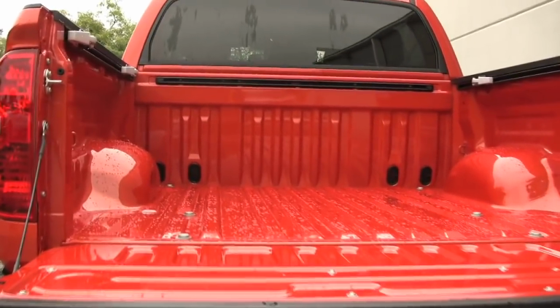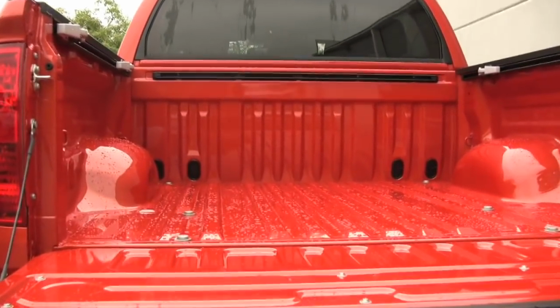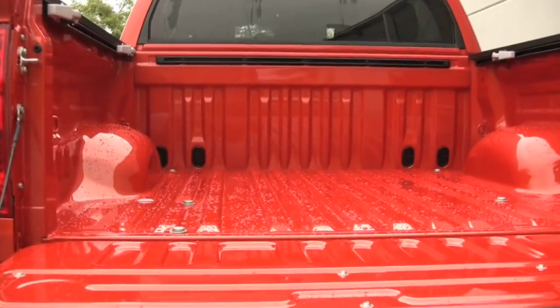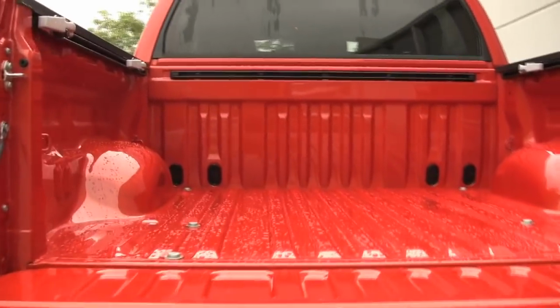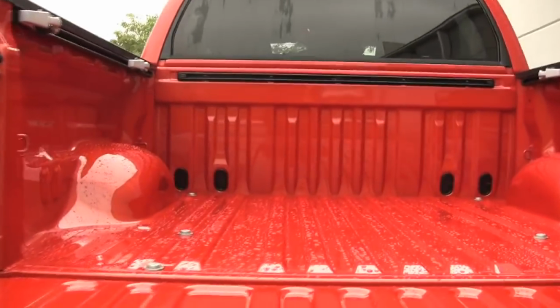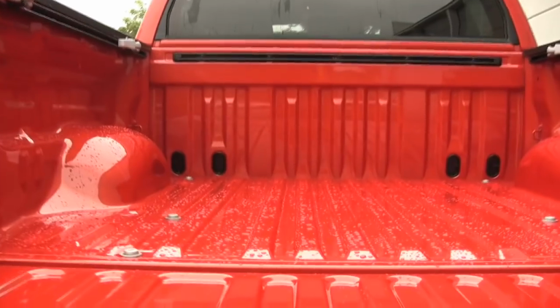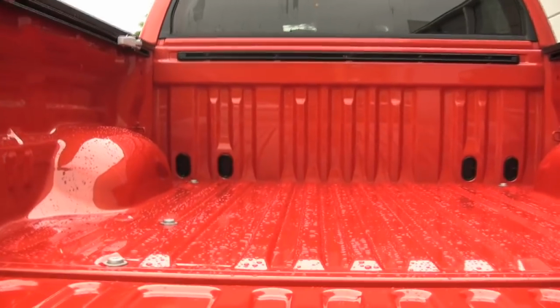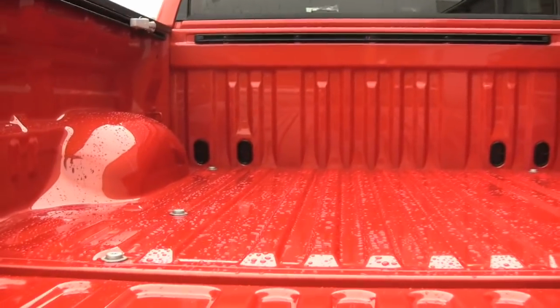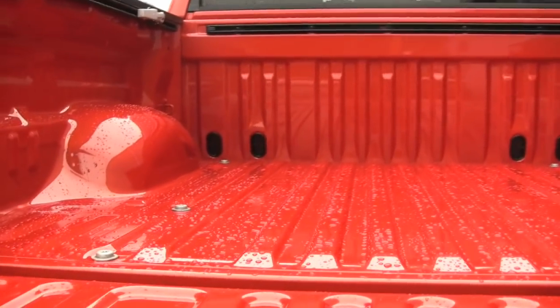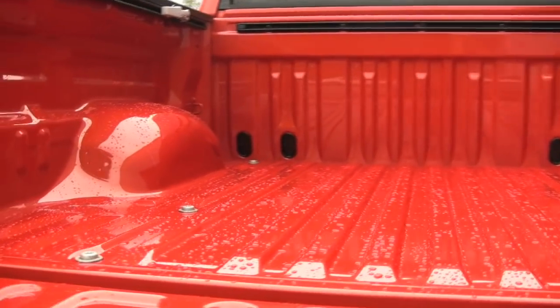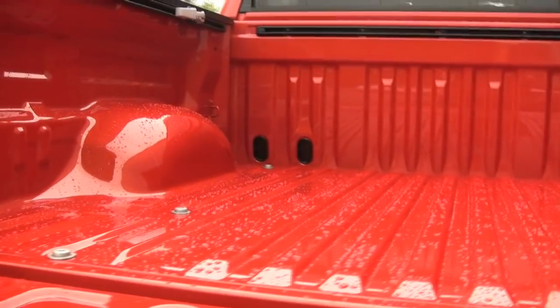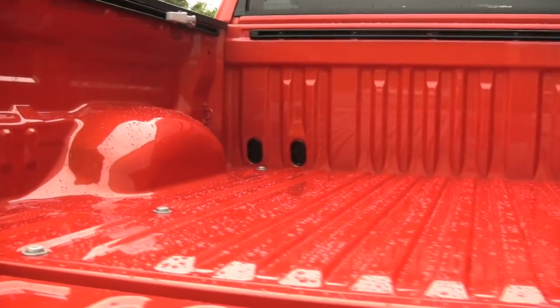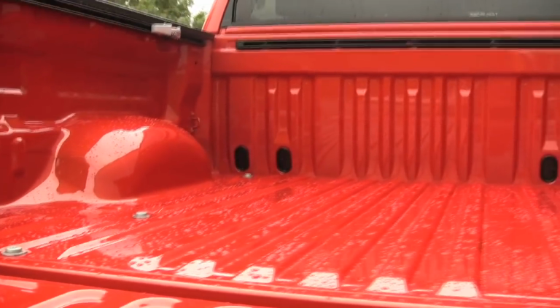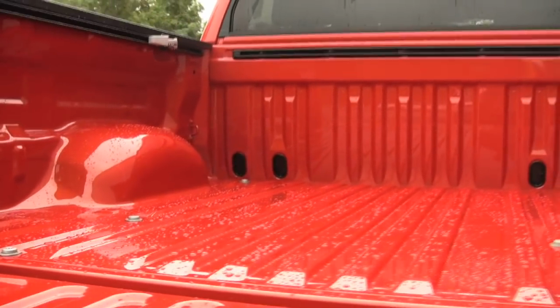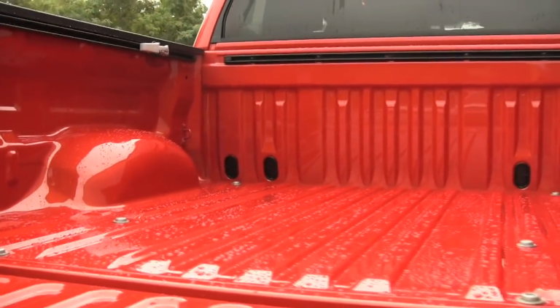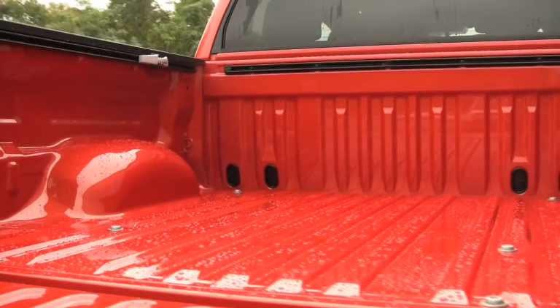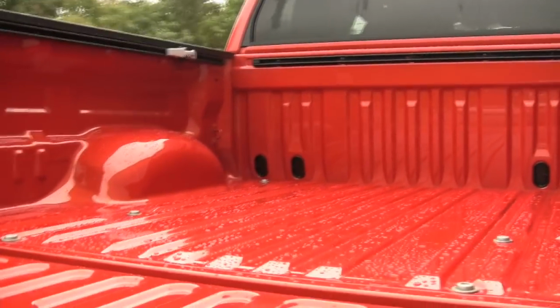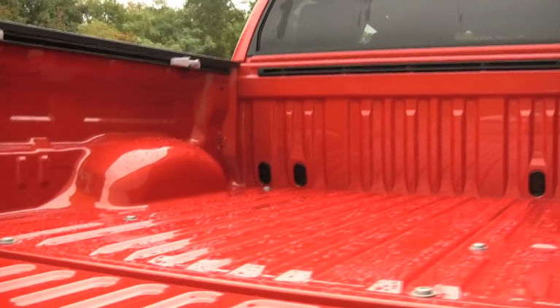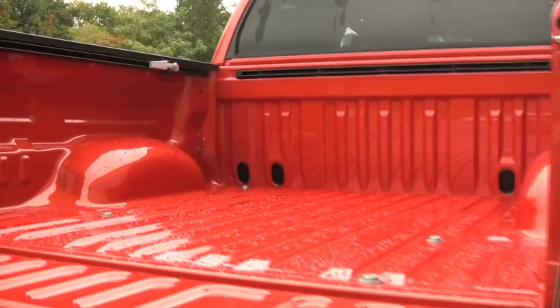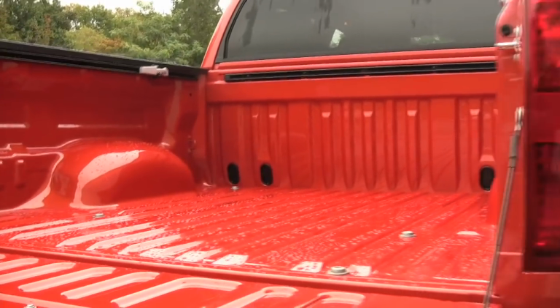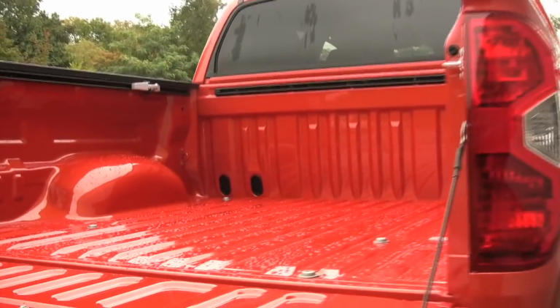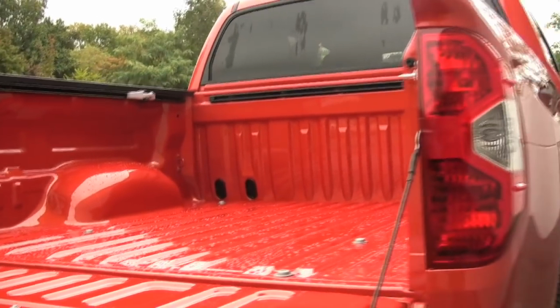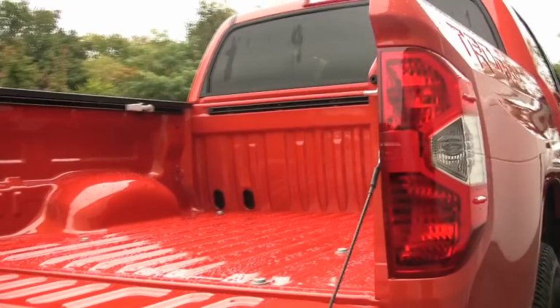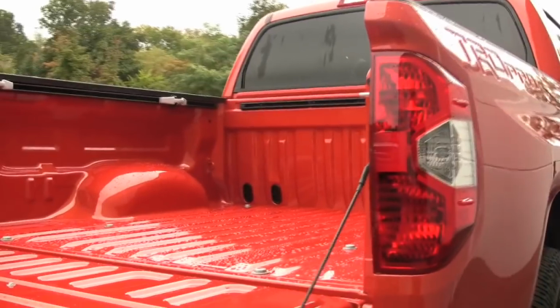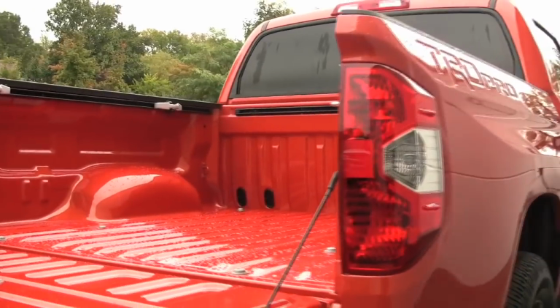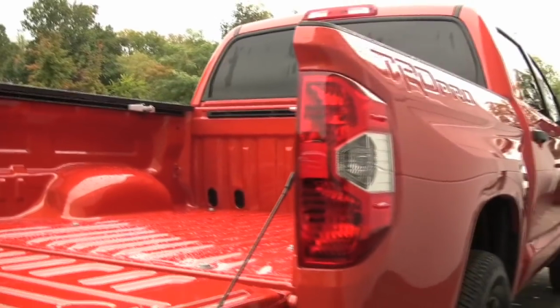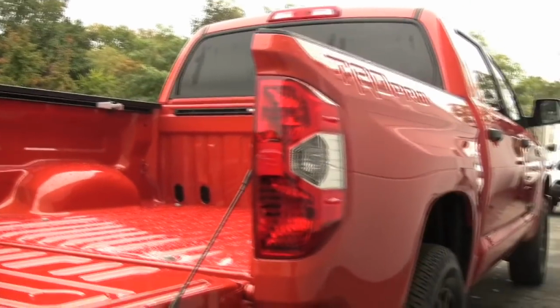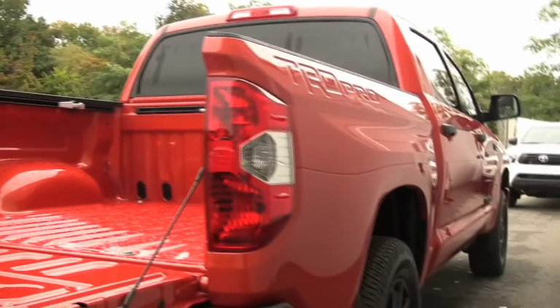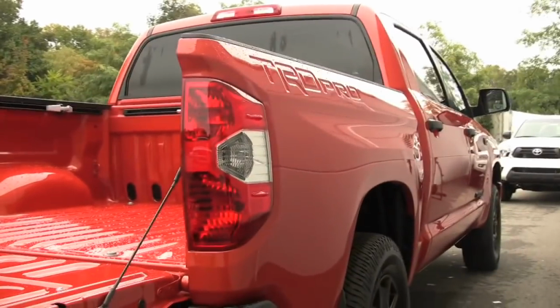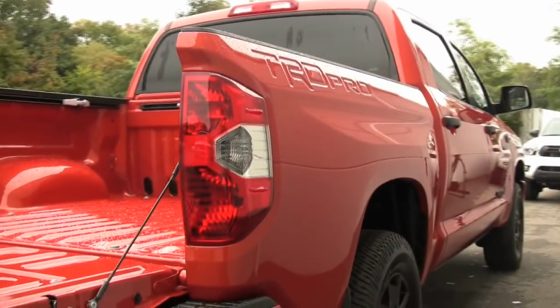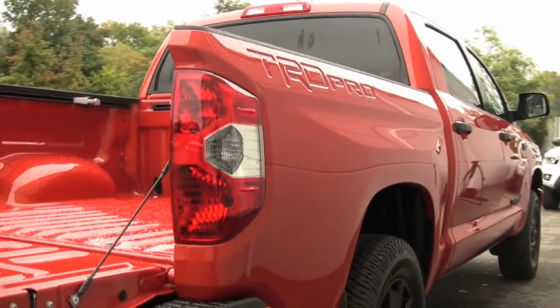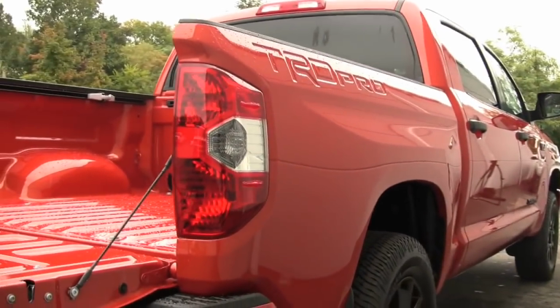That said, the TRD Pro setup delivers an enormous amount of front and rear axle articulation and greatly enhanced front ground clearance and approach clearance.